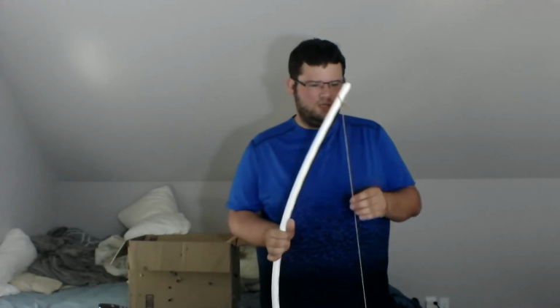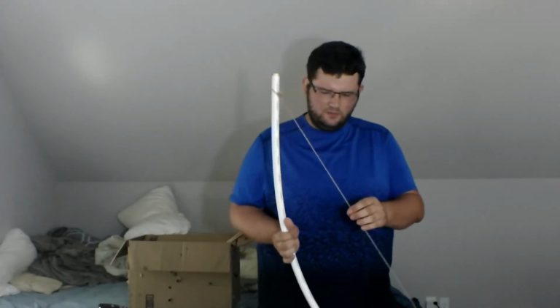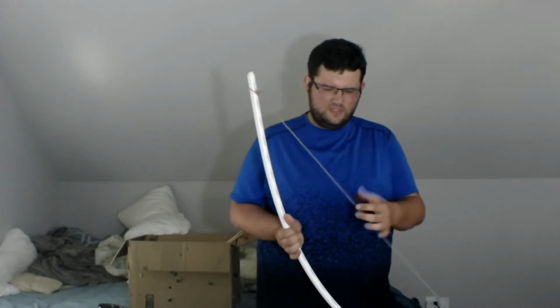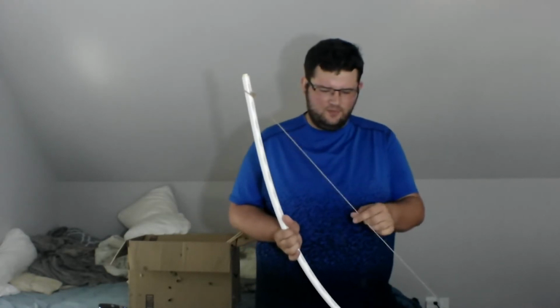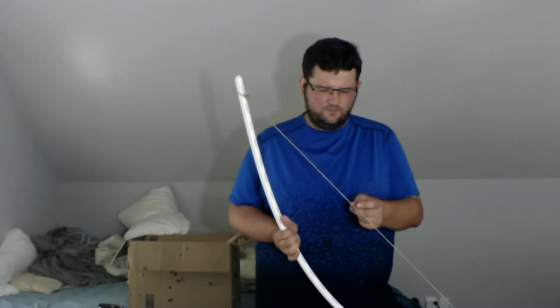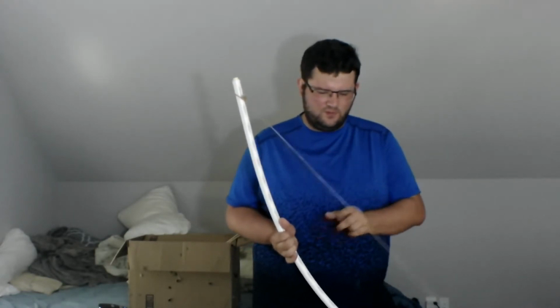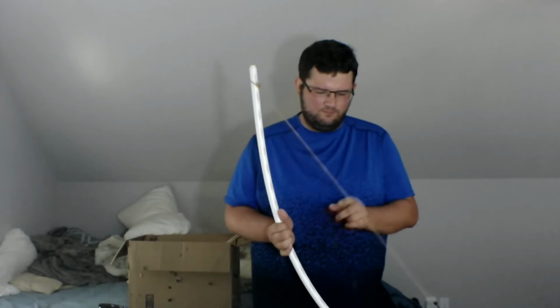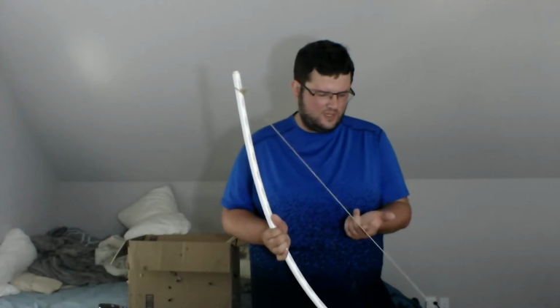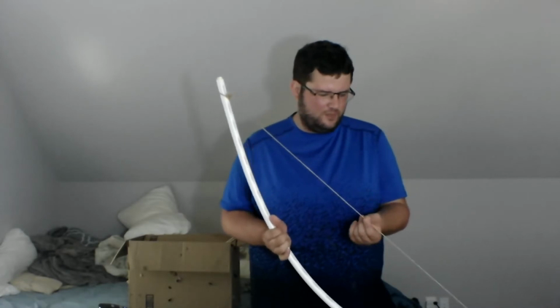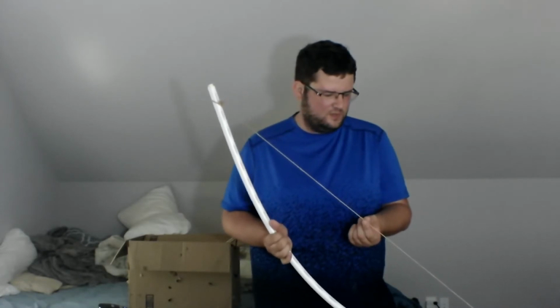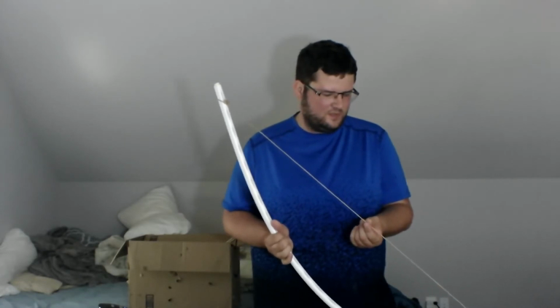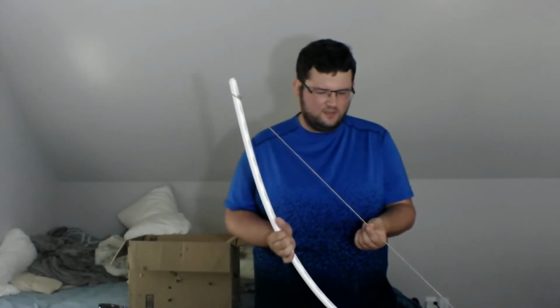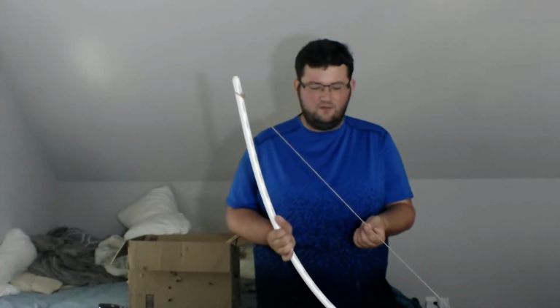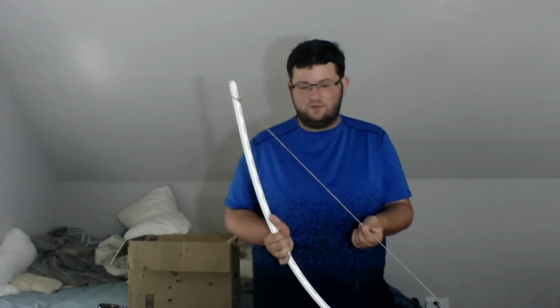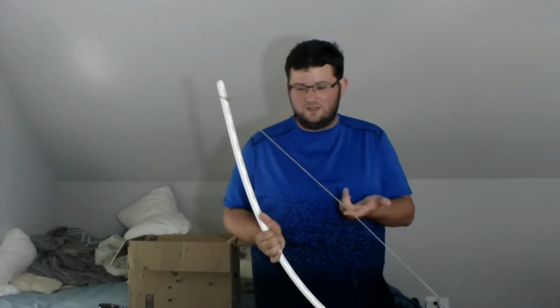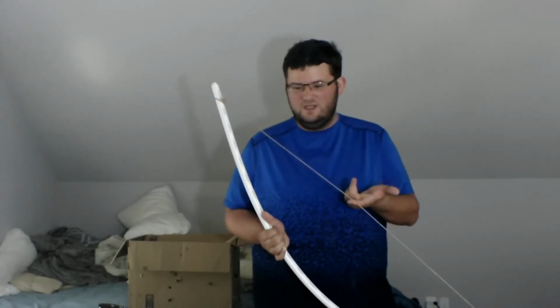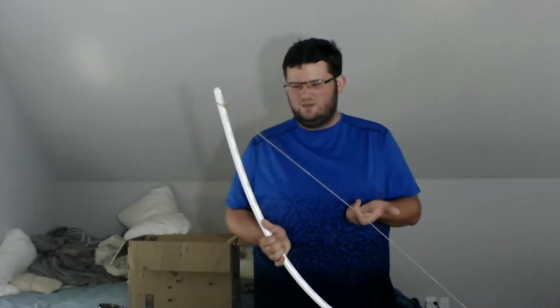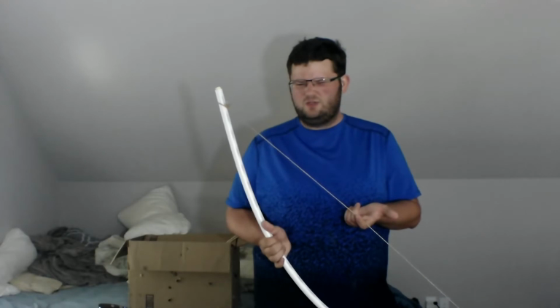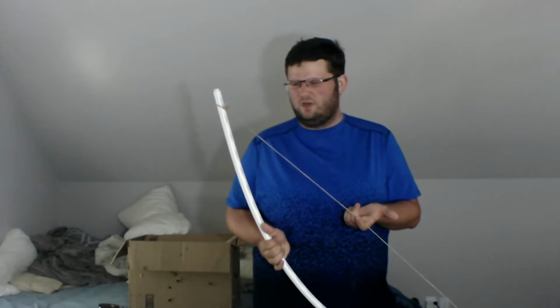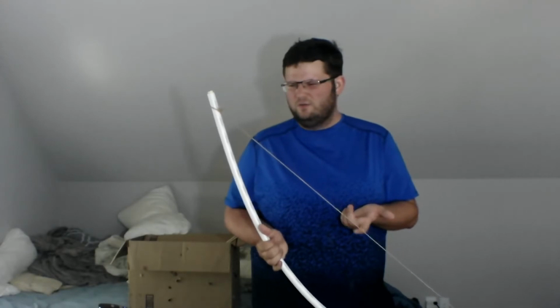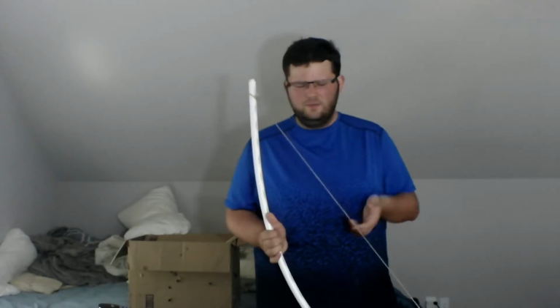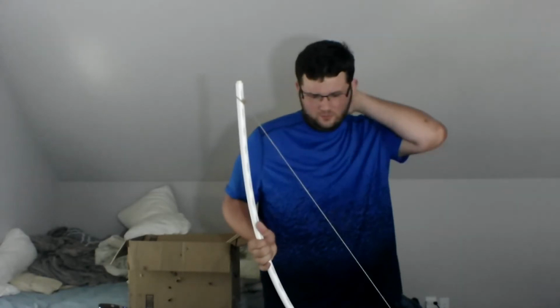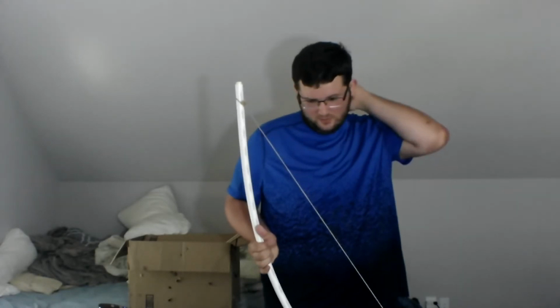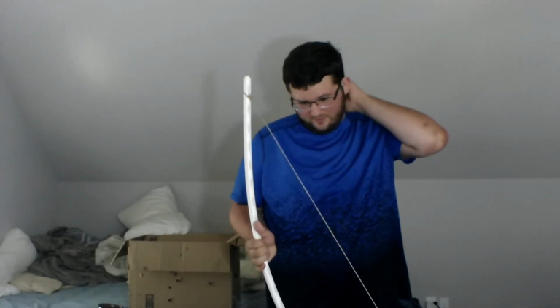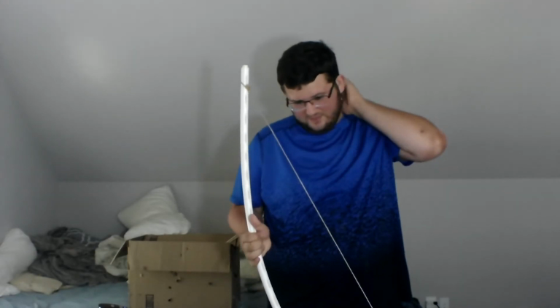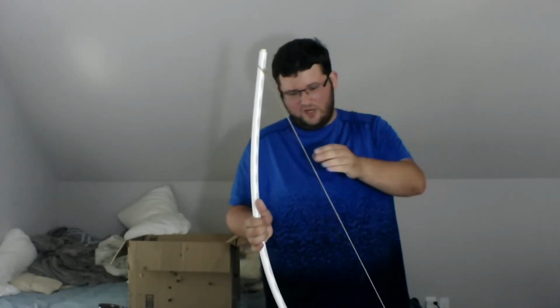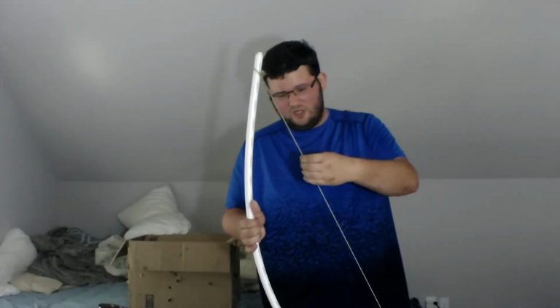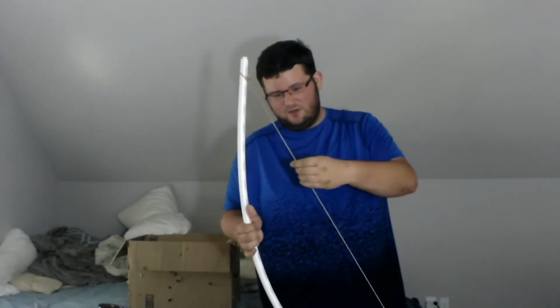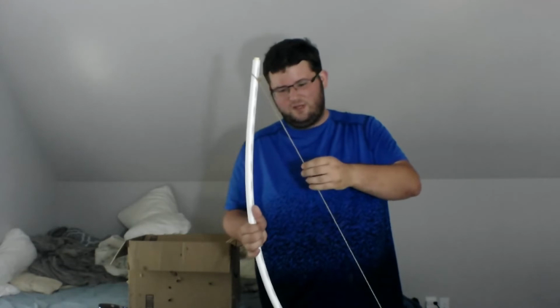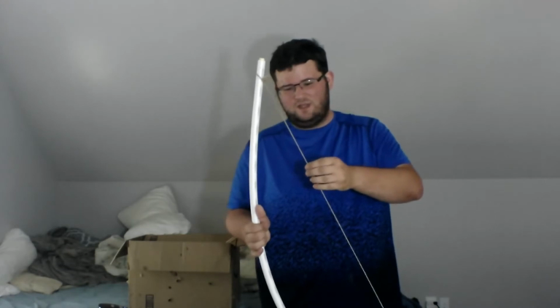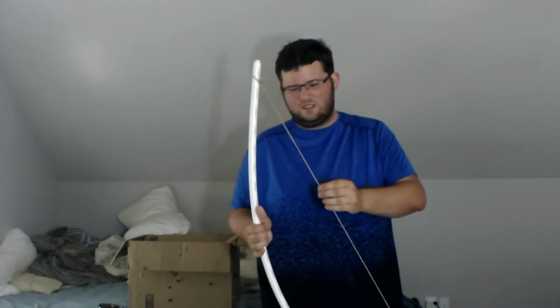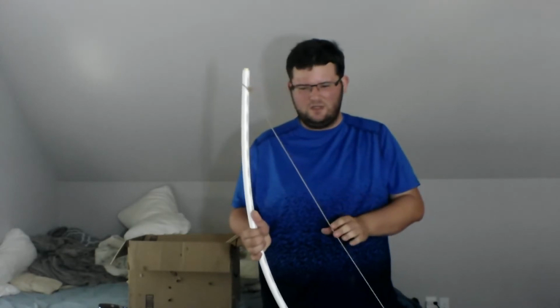I don't know what type of bow string this is — this is not even a bow string. This is some sort of yarn. It's like a brownish yarn, but it wasn't like a sewing yarn.